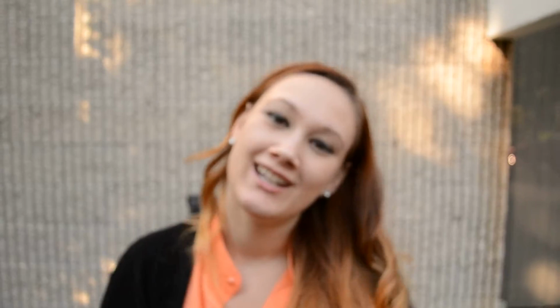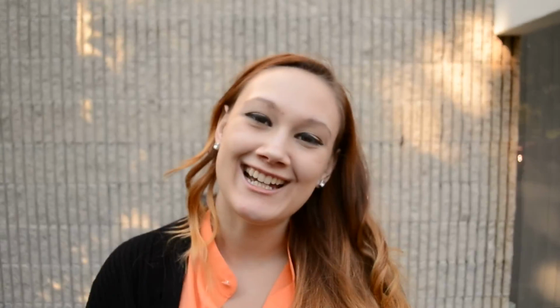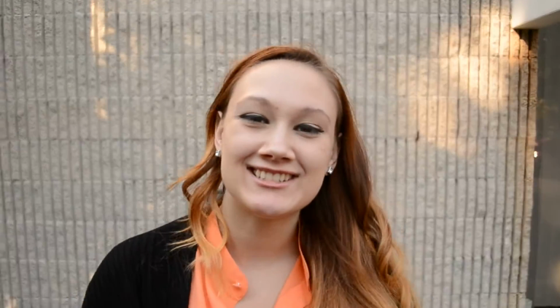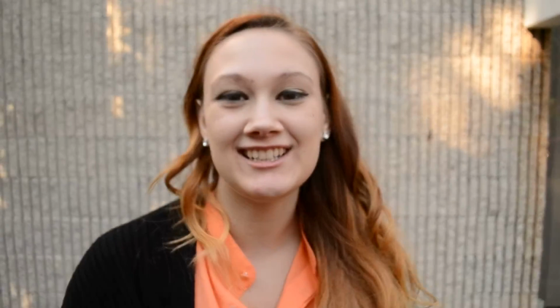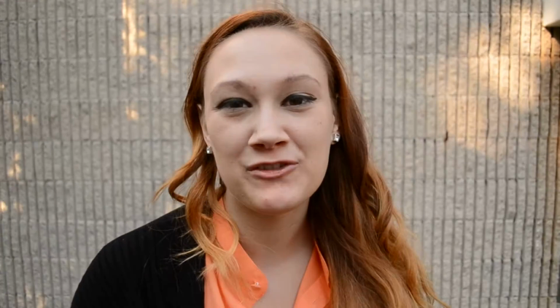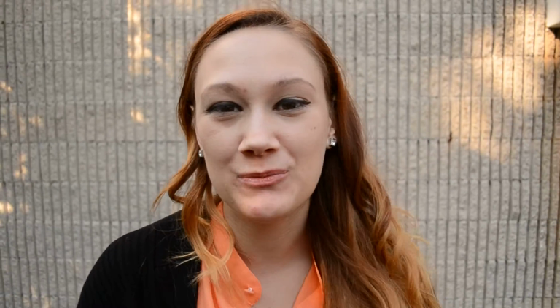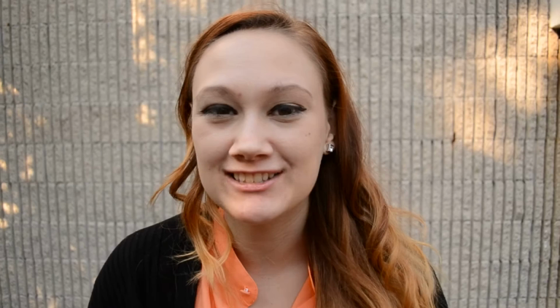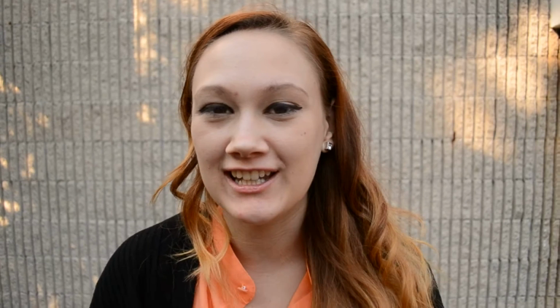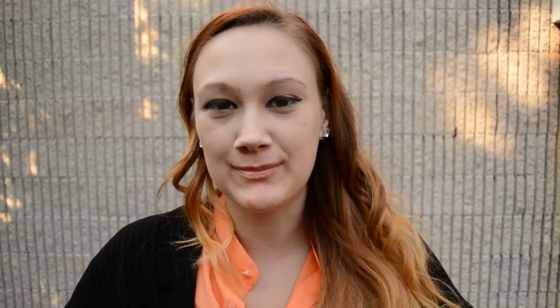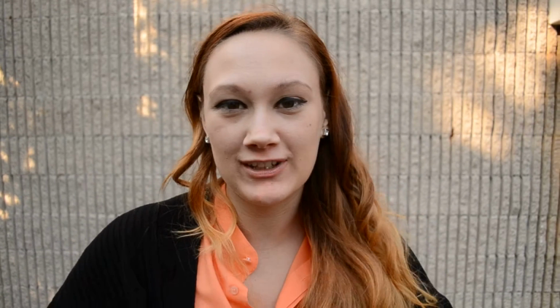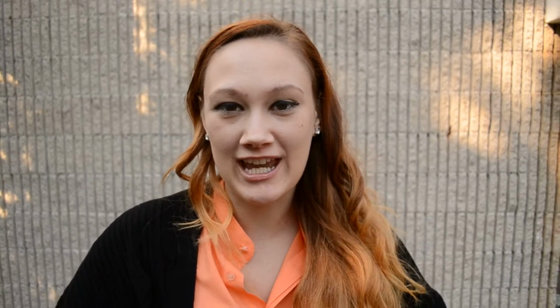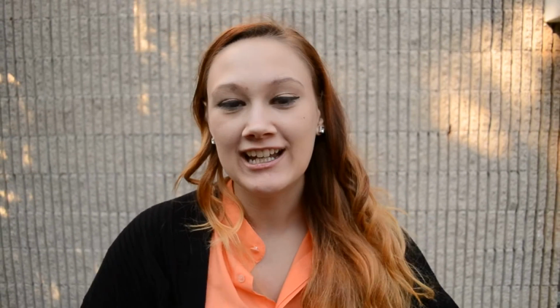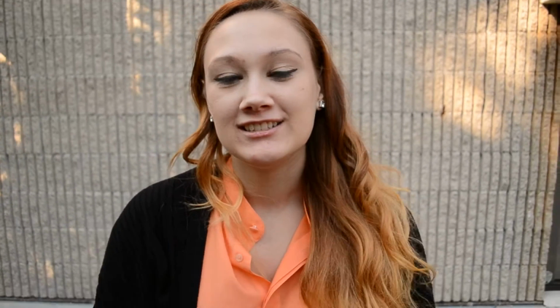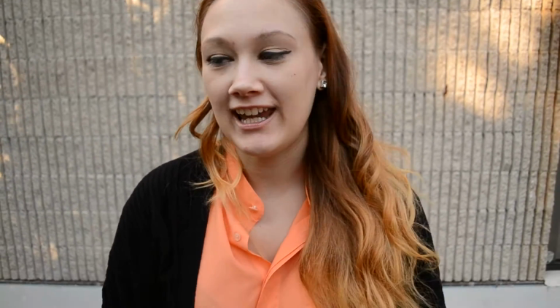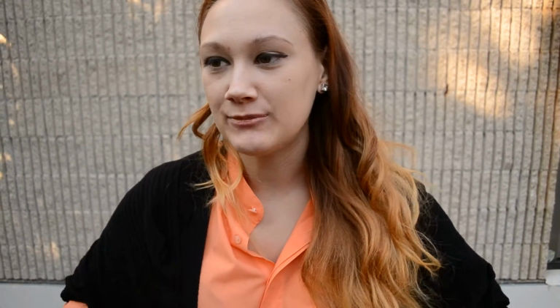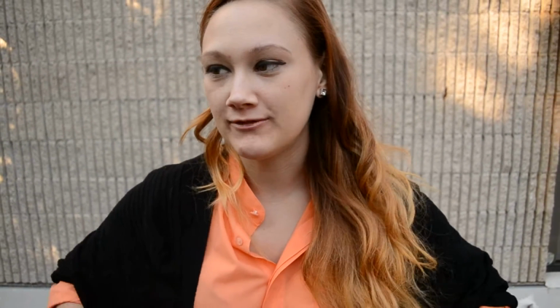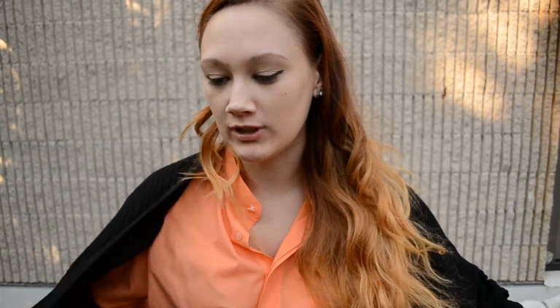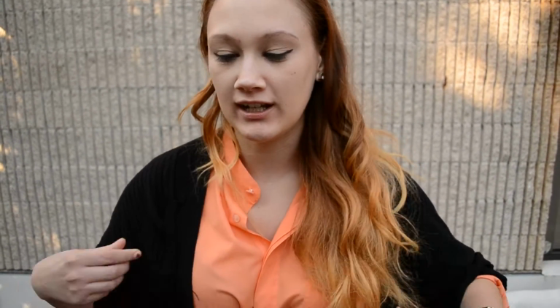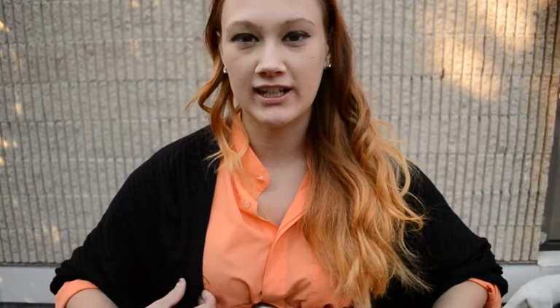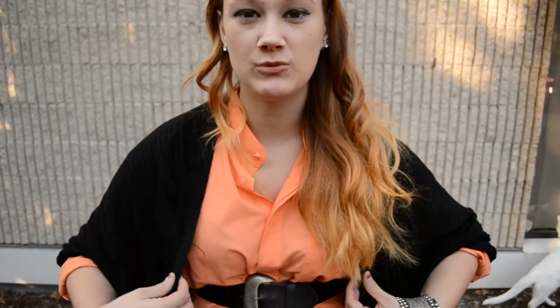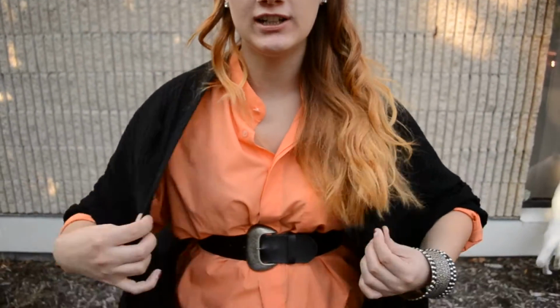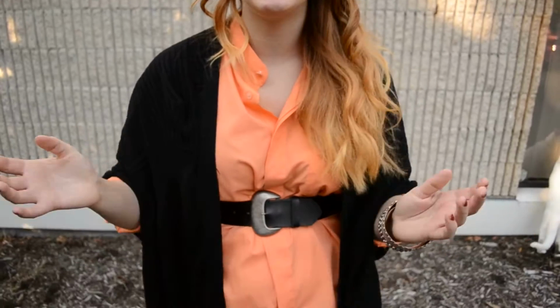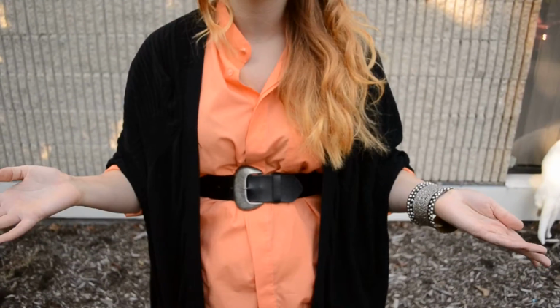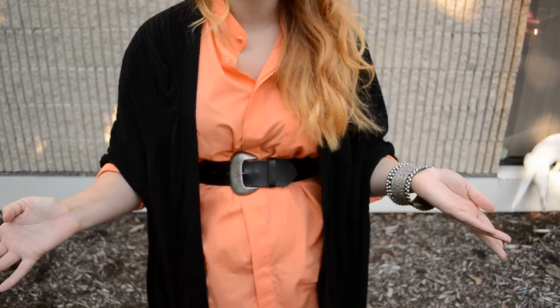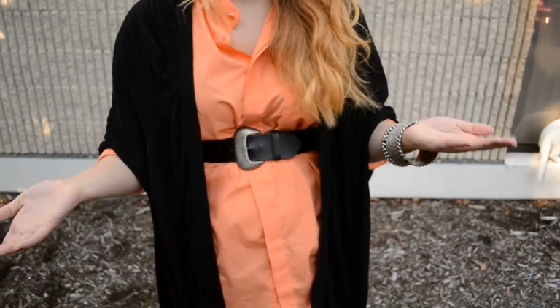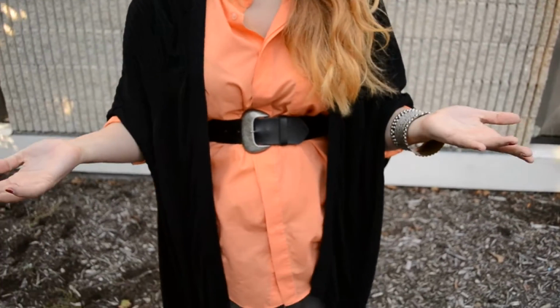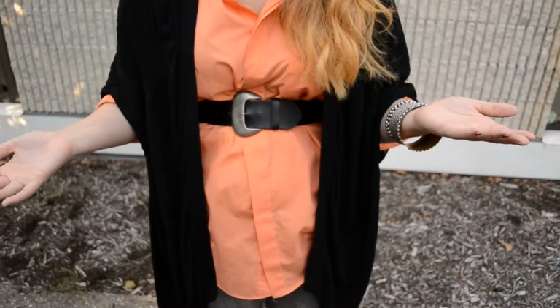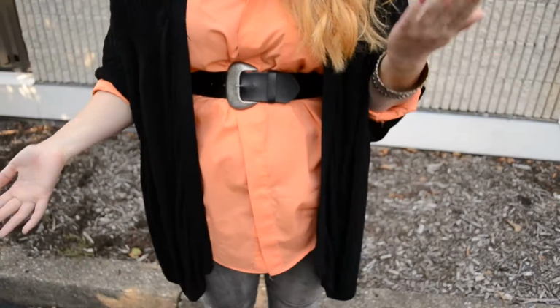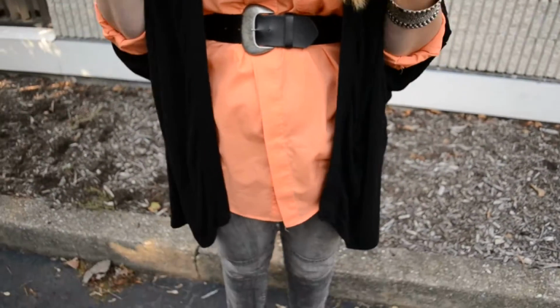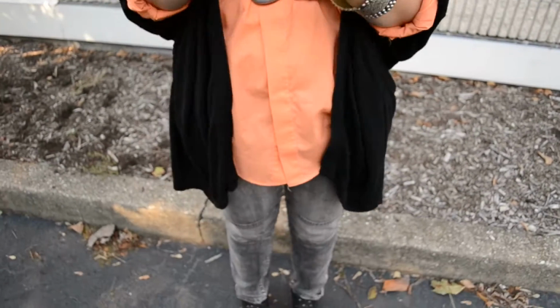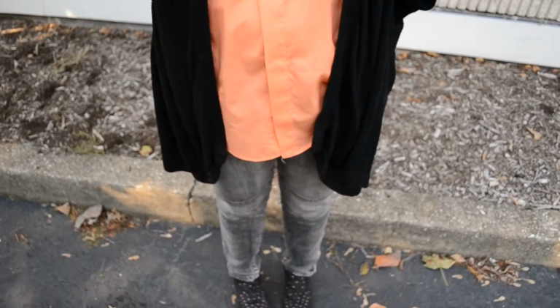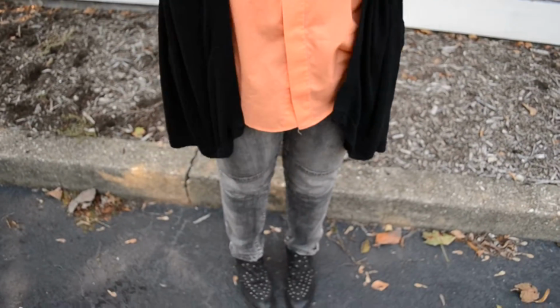Hey guys, it's Stacy Kaye from Goodwill Hunting and this is my outfit of the day. Today I'm going for a casual look. I never wear denim, so today I'm wearing denim and I'm really digging it.